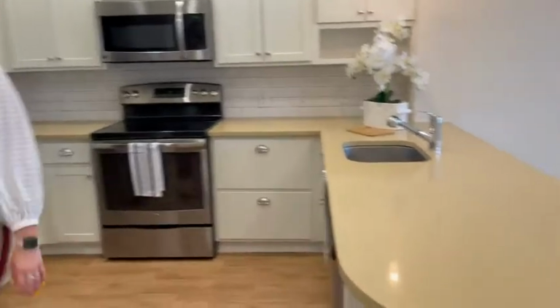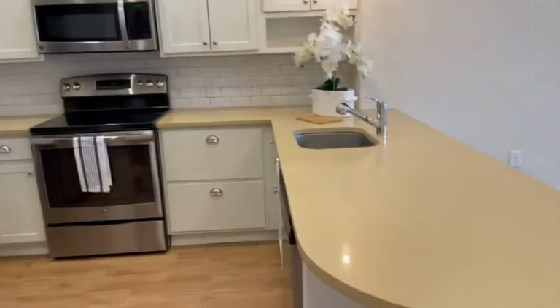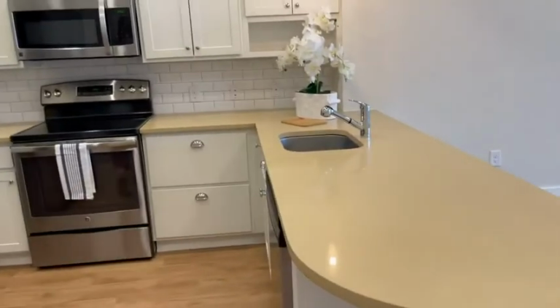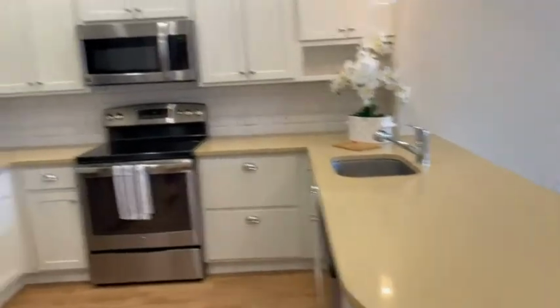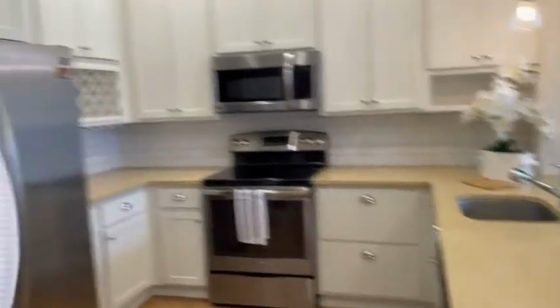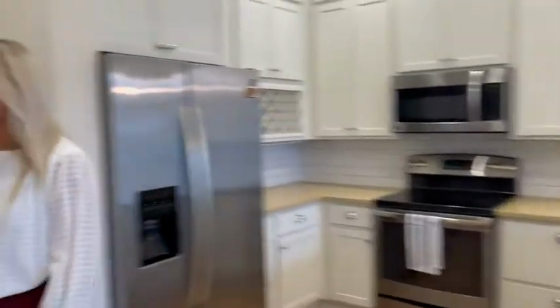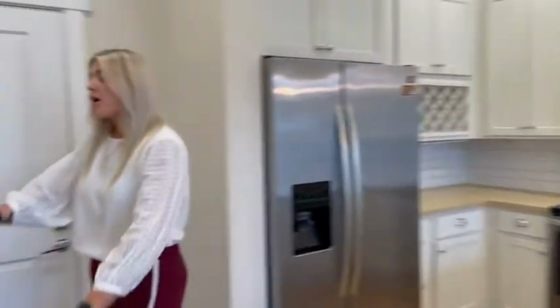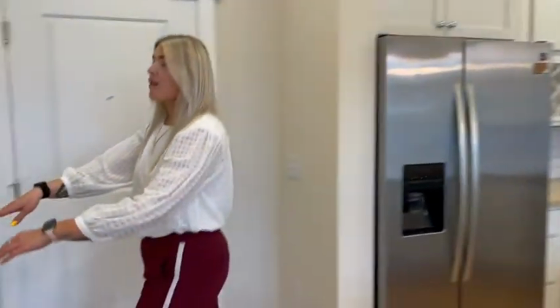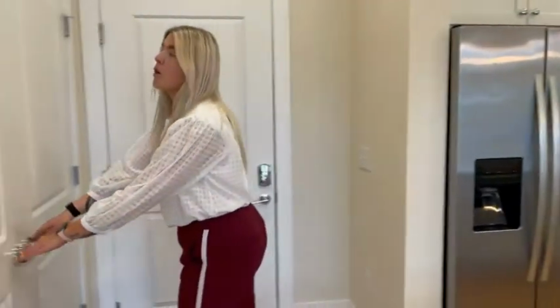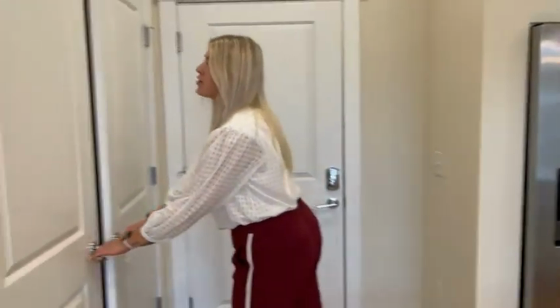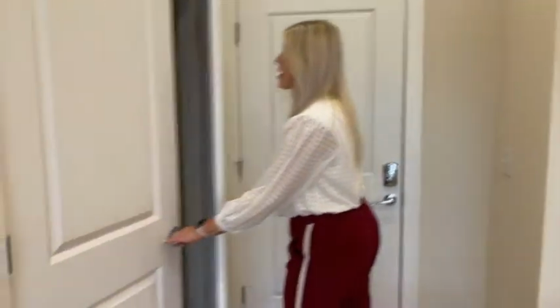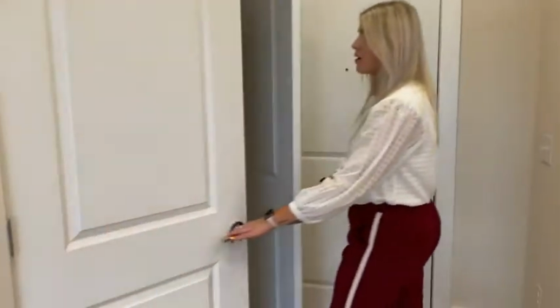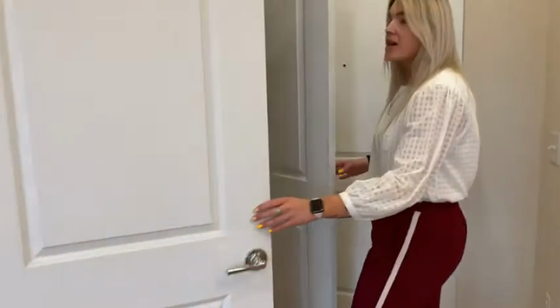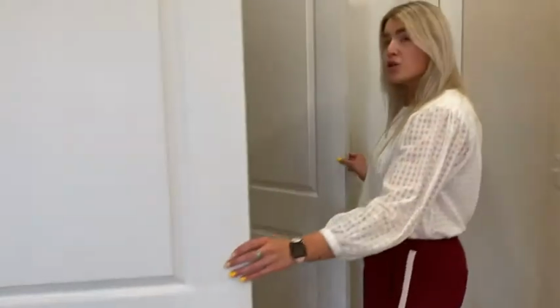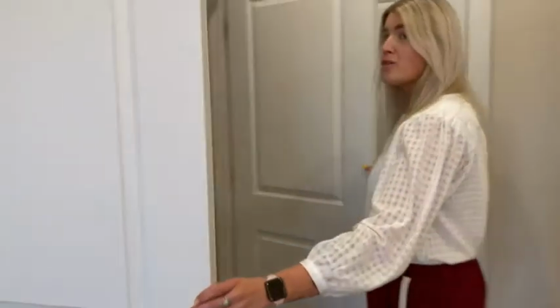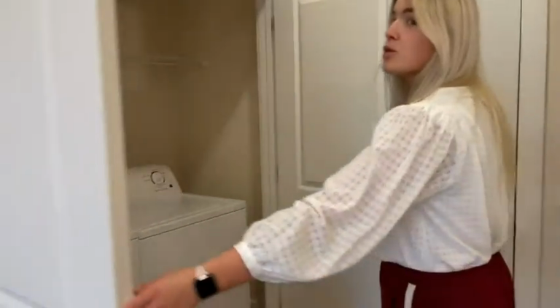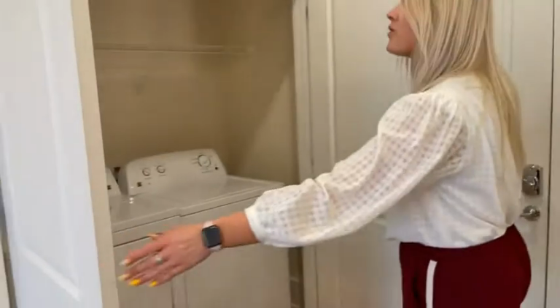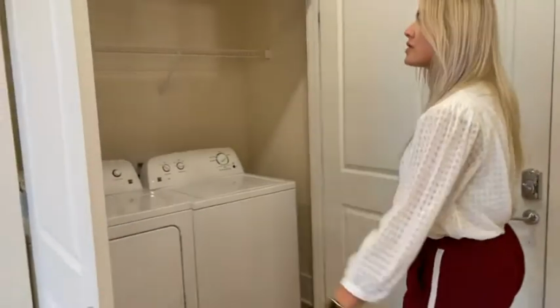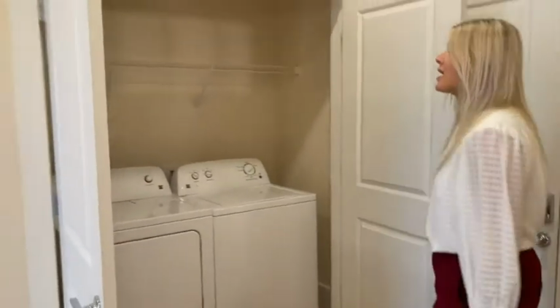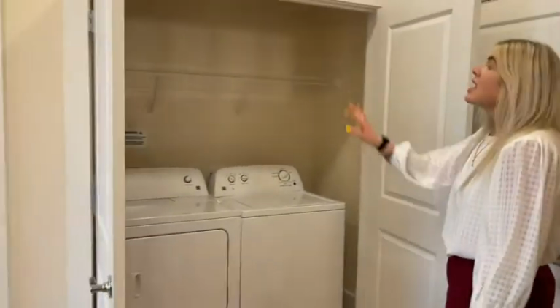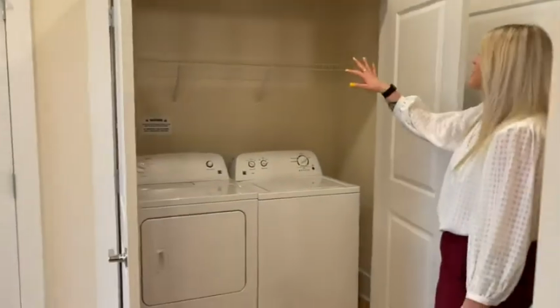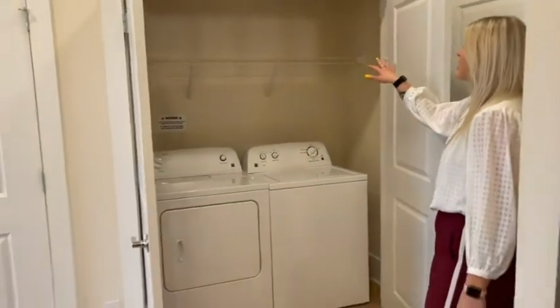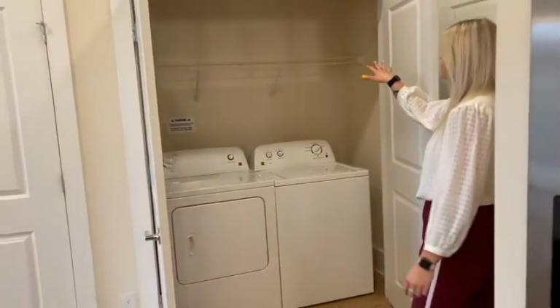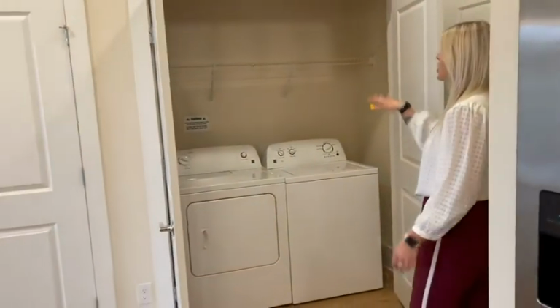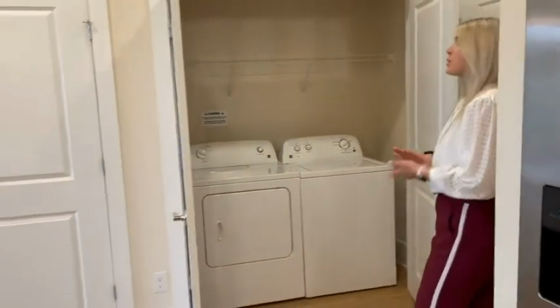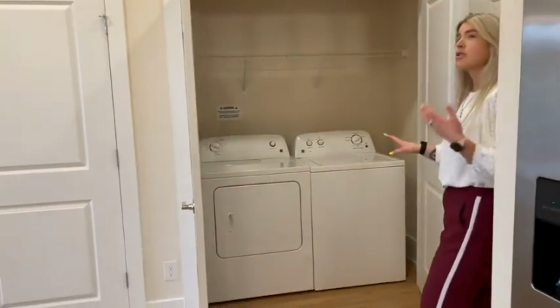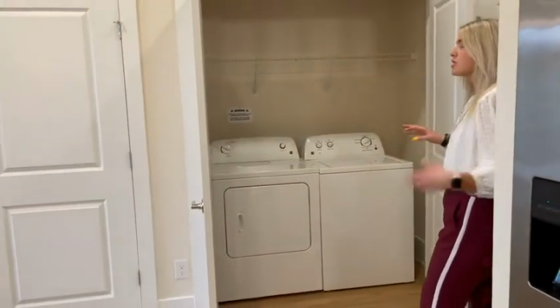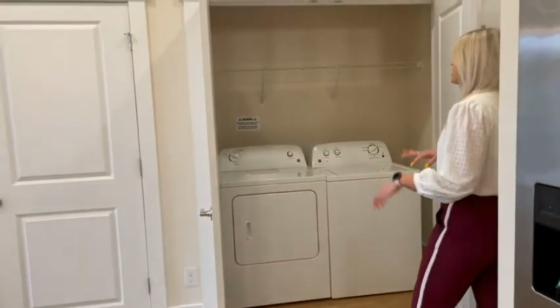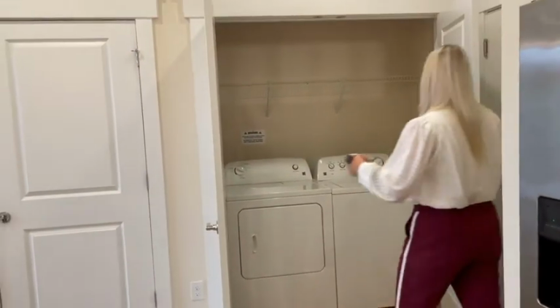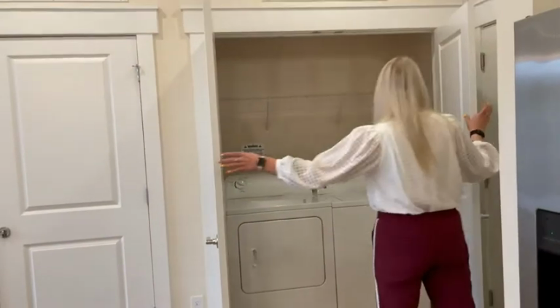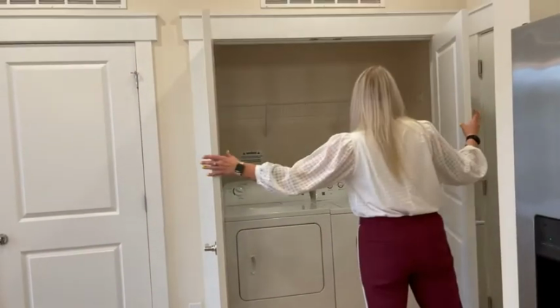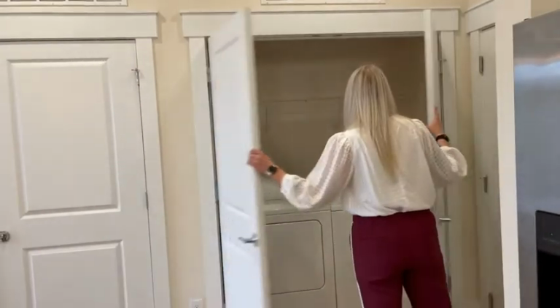Right when you walk into this unit, you have your washer/dryer. In that two-bedroom, you do get a full-size. This one, you have a nice little shelf for your detergents, you know, things like that.